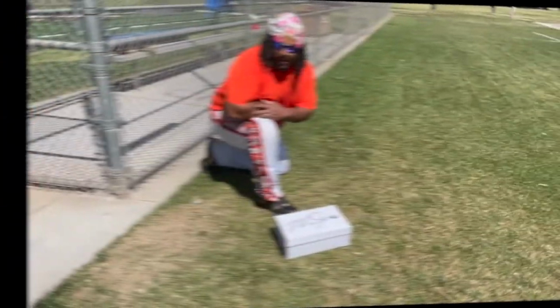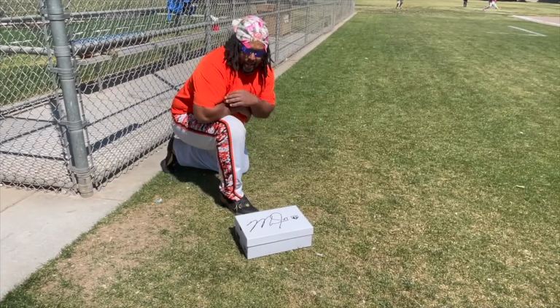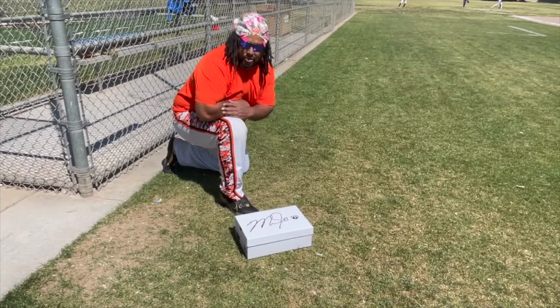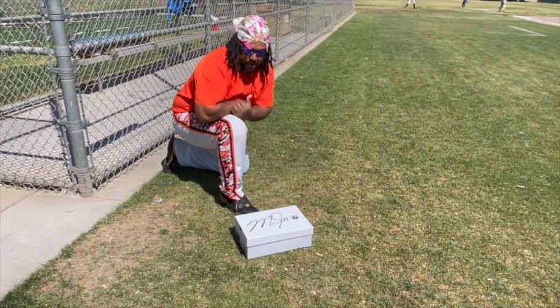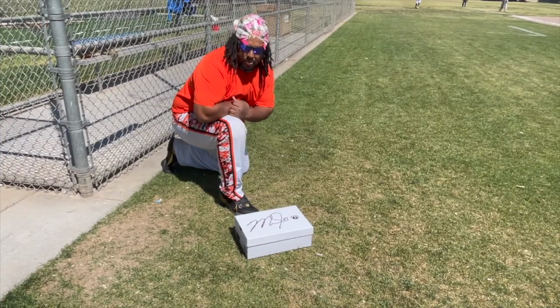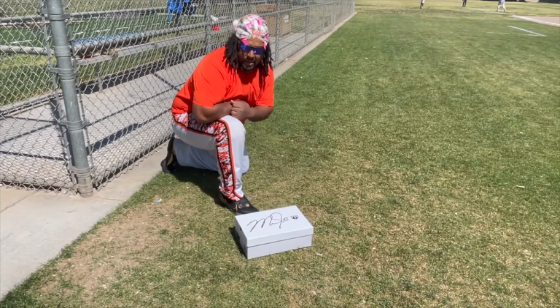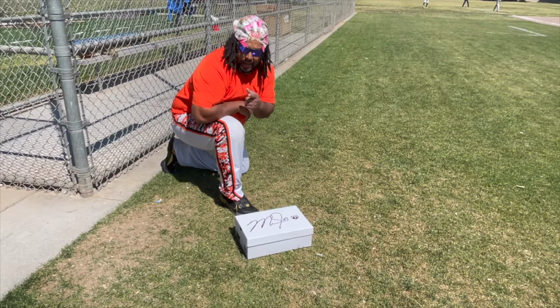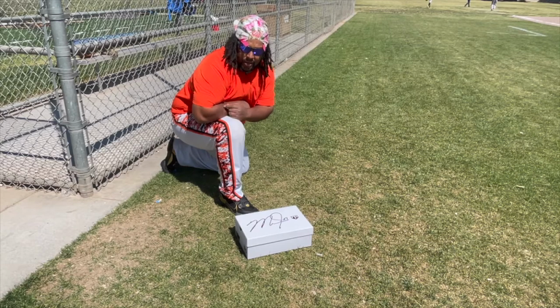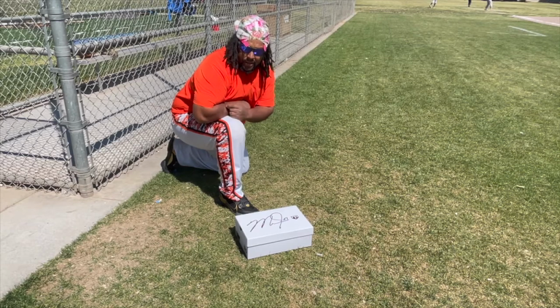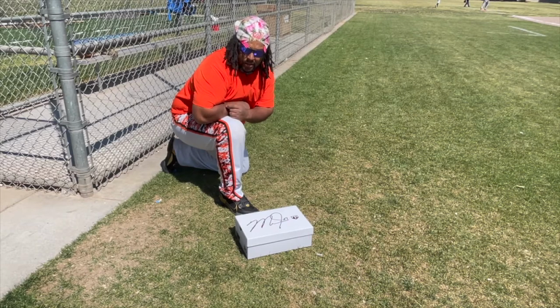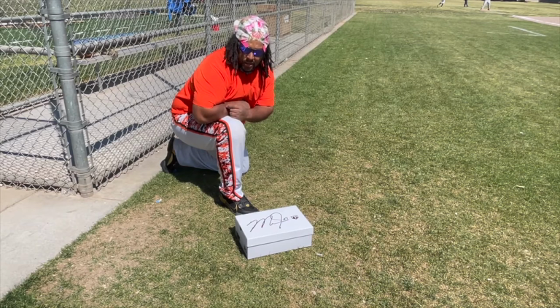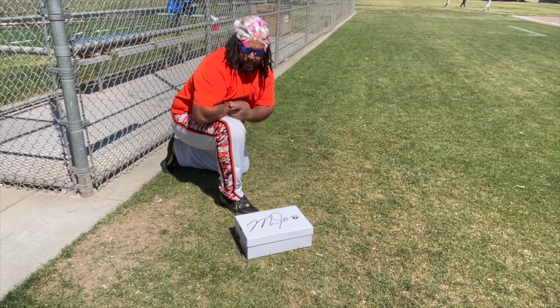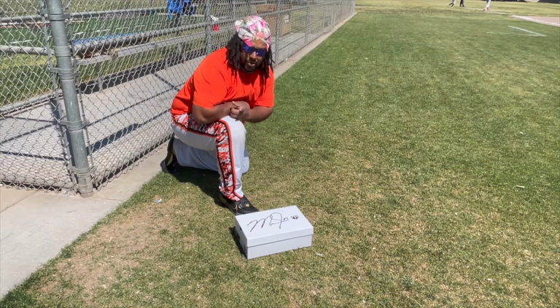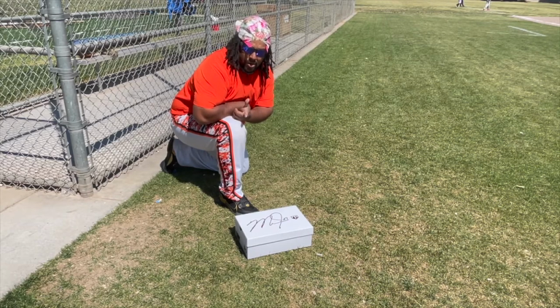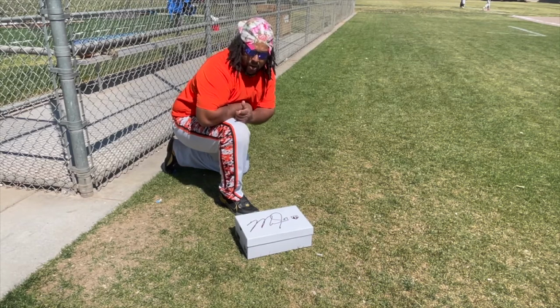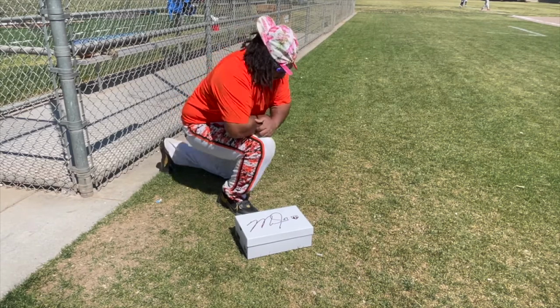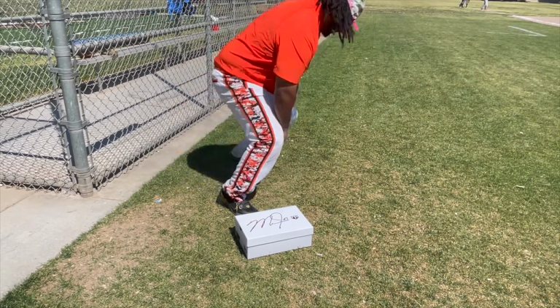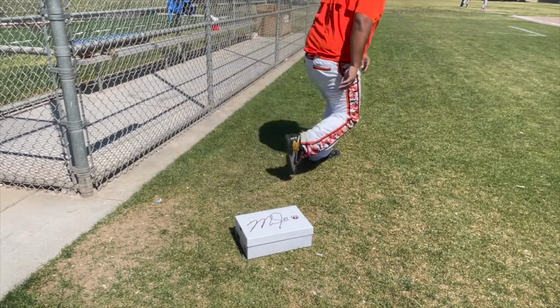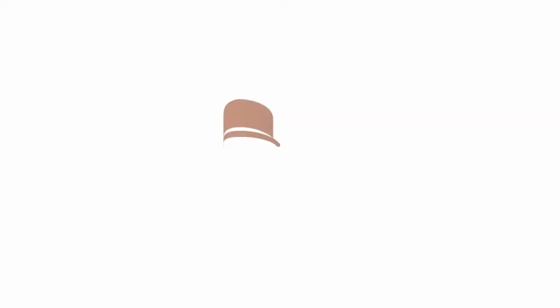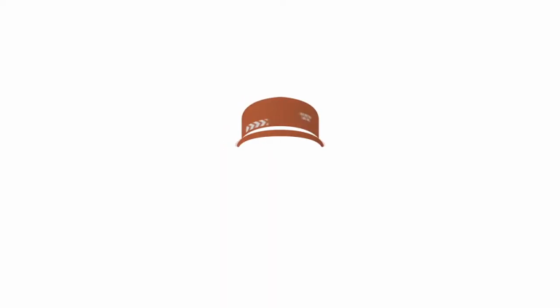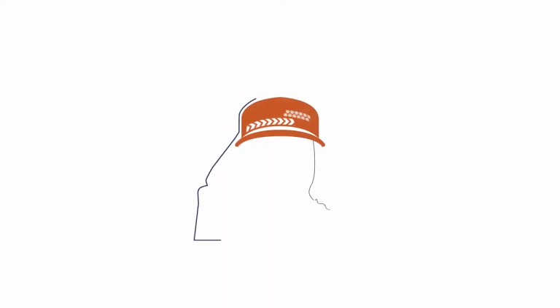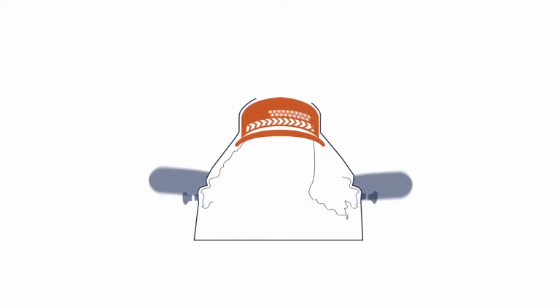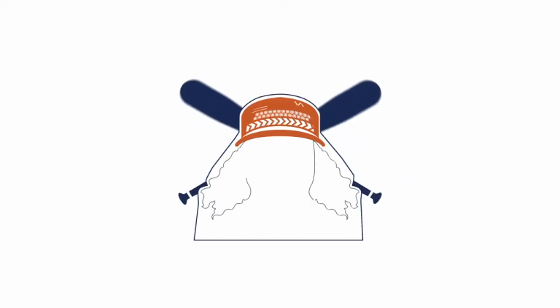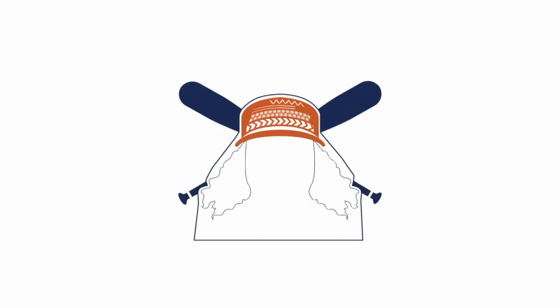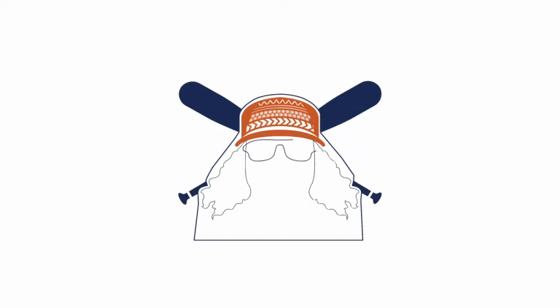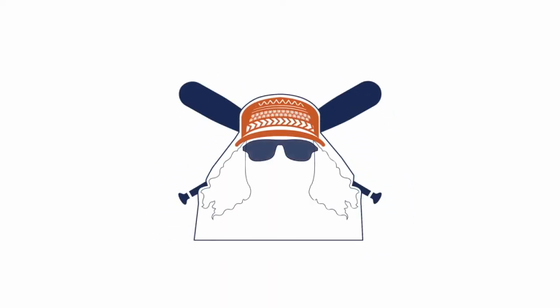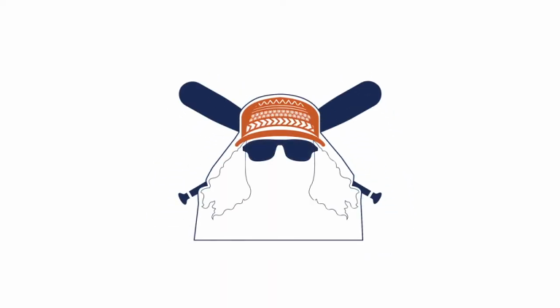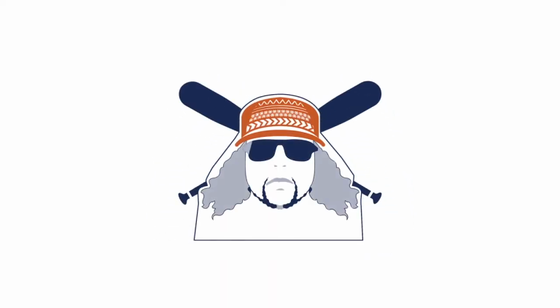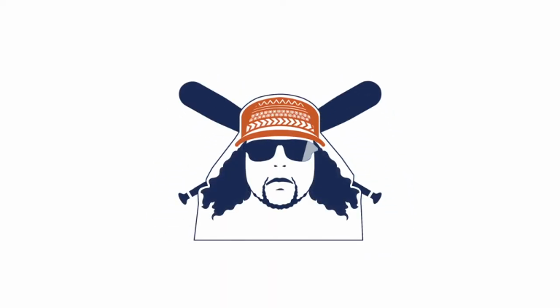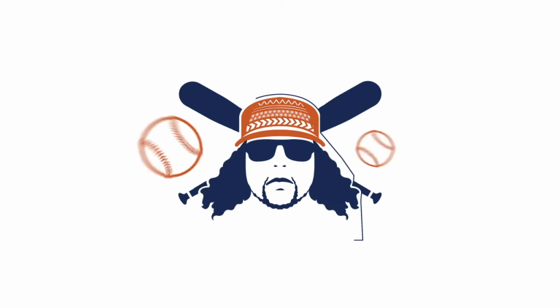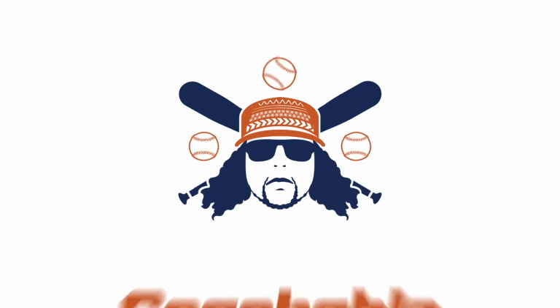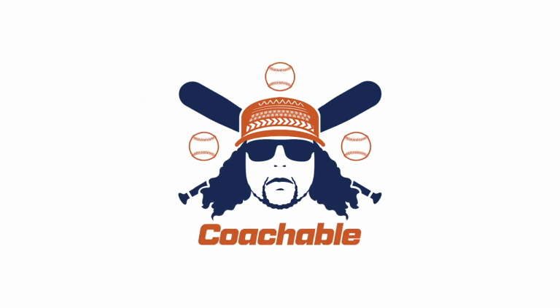Alright, now I got my new shoes. Now I'm ready to go play. Check you guys later. Thank you for being coachable and always drink water. High drive. Blackfield, it is out of here!